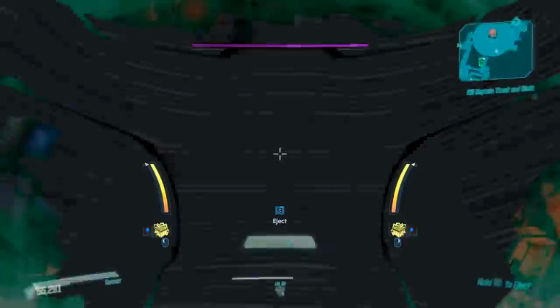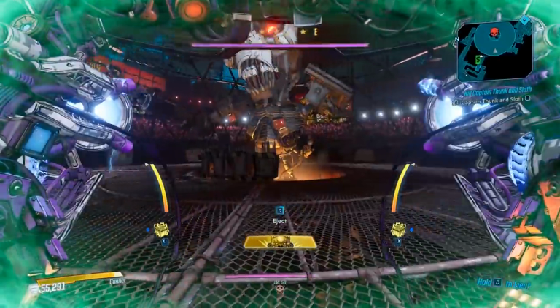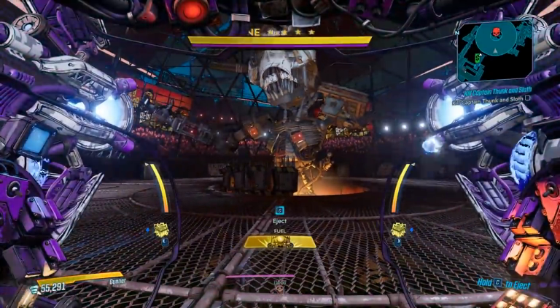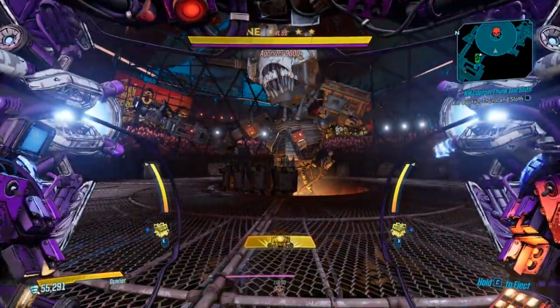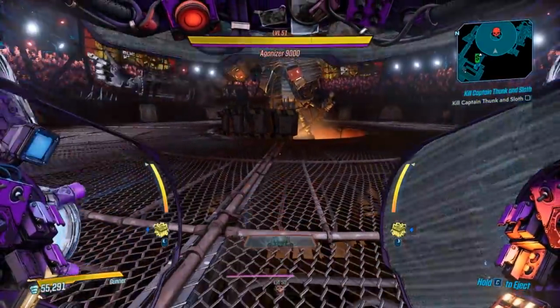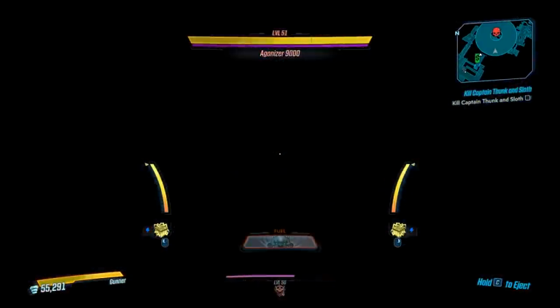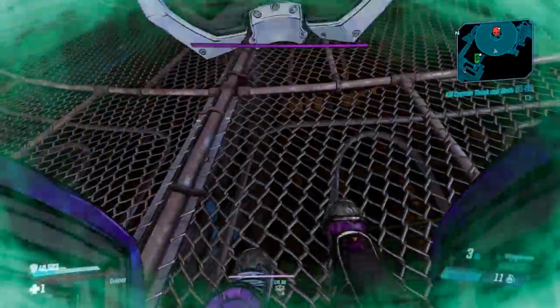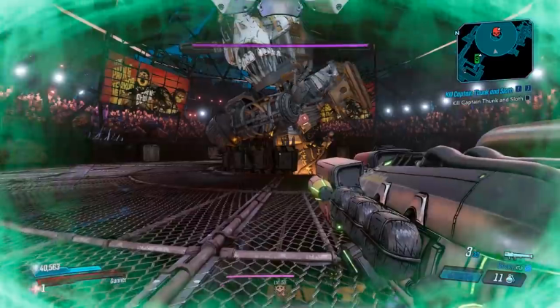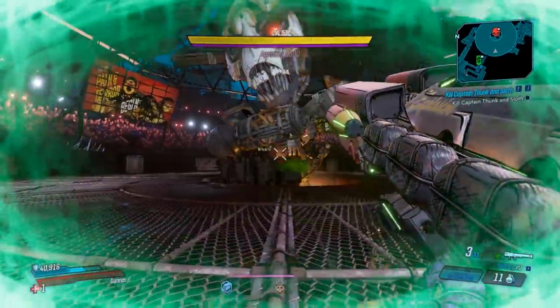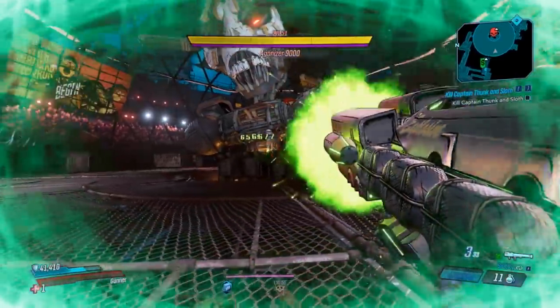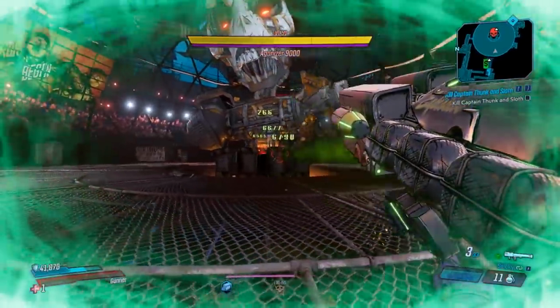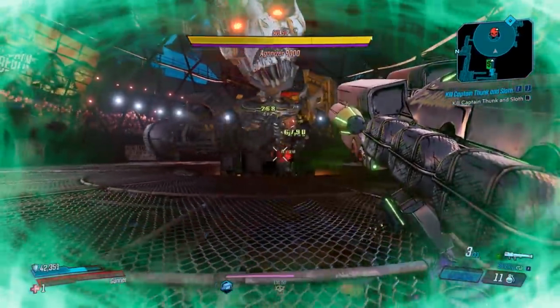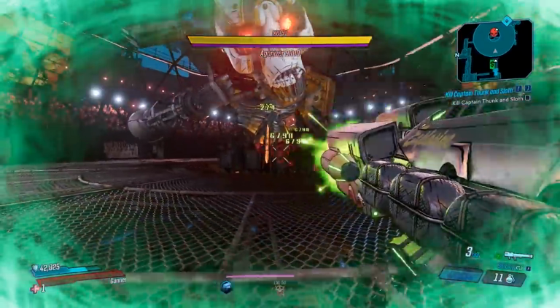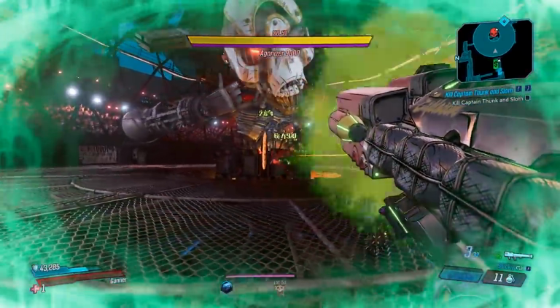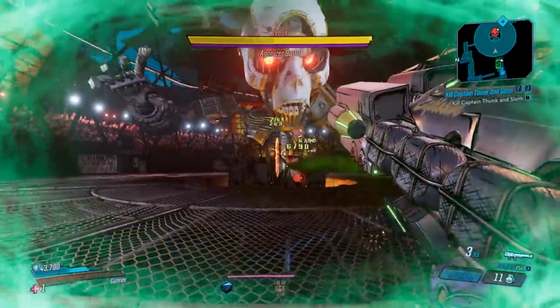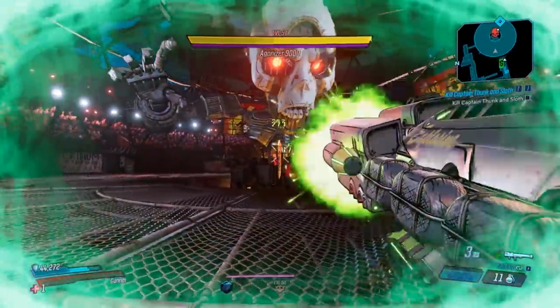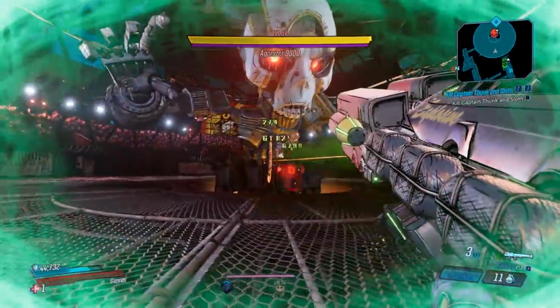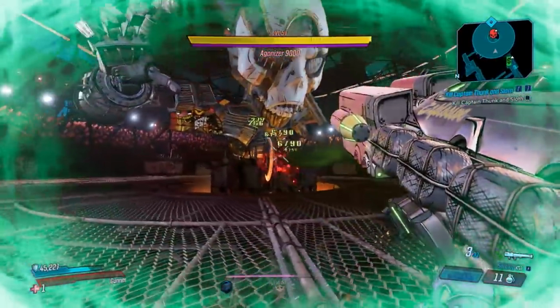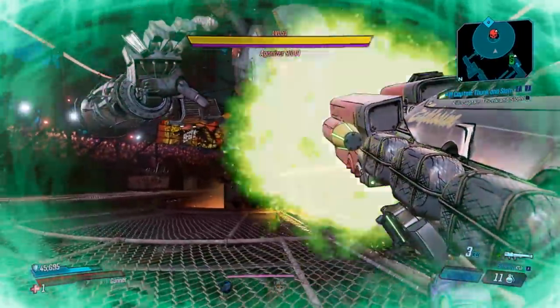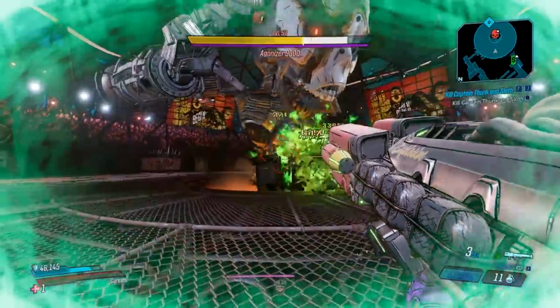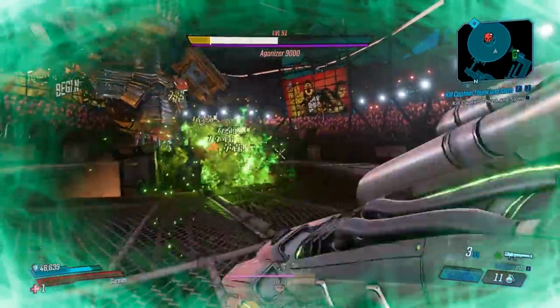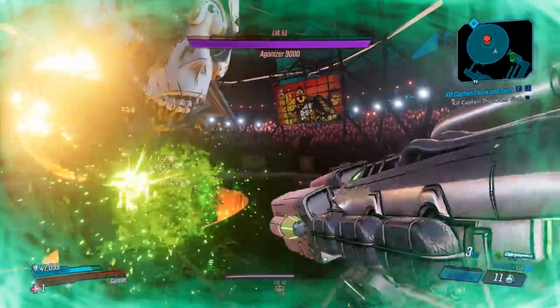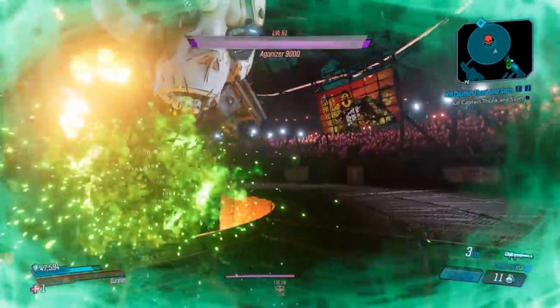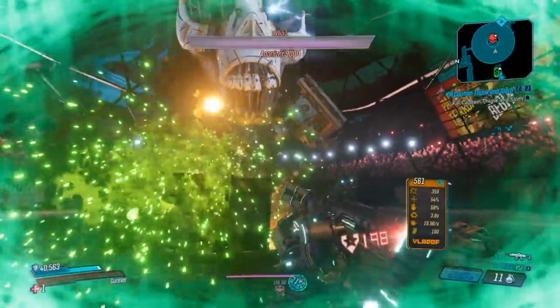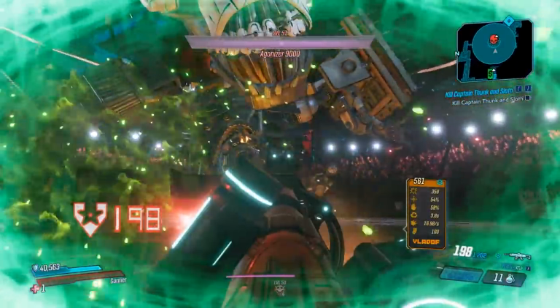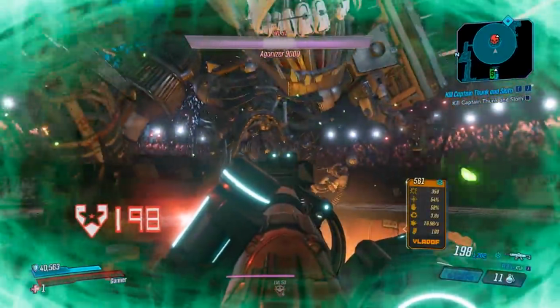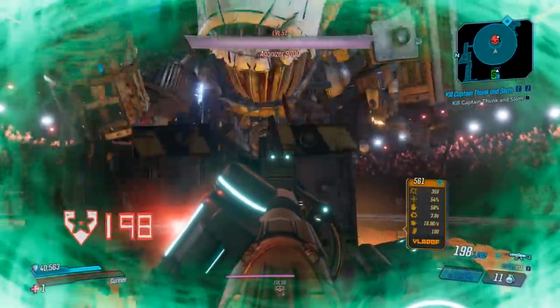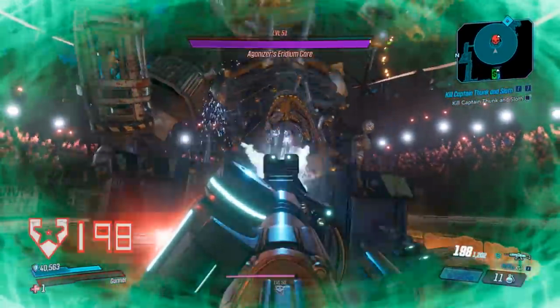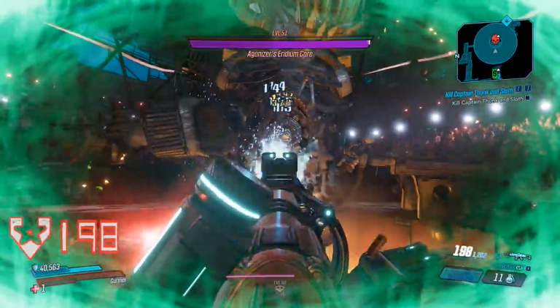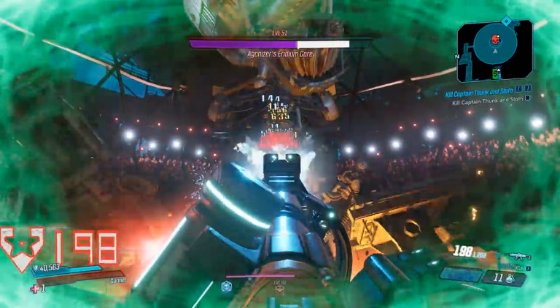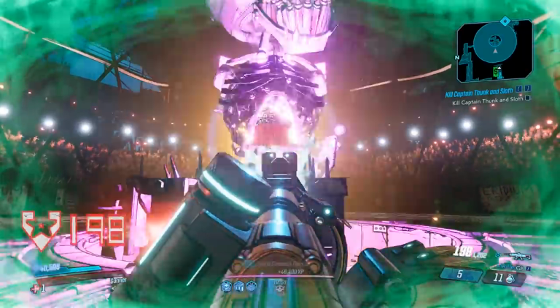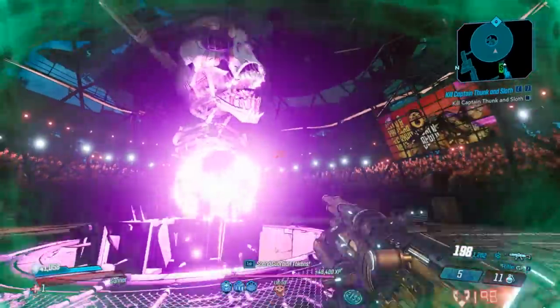Jump in a suit. Hop on out — that's going to activate some of the road to give me infinite ammo. We're going to do a lot of Torch Stickies and blow him up. Go for the core.